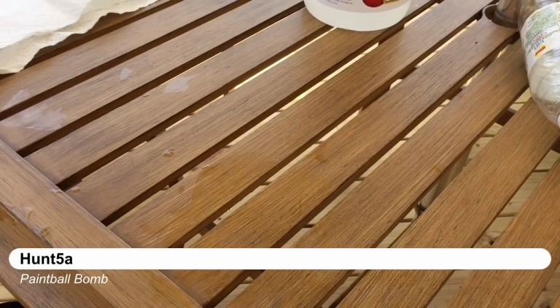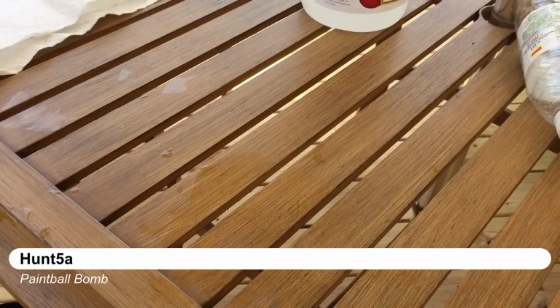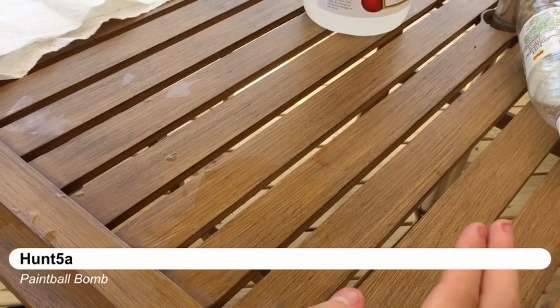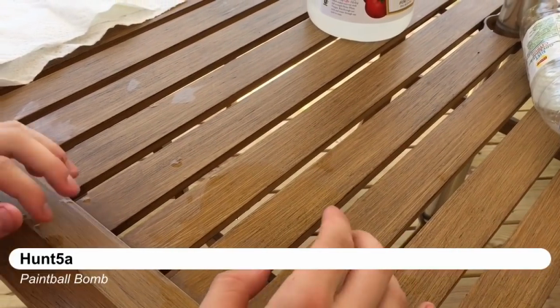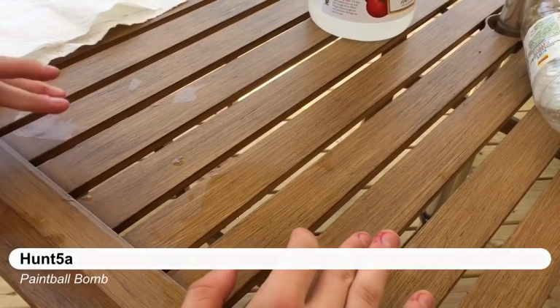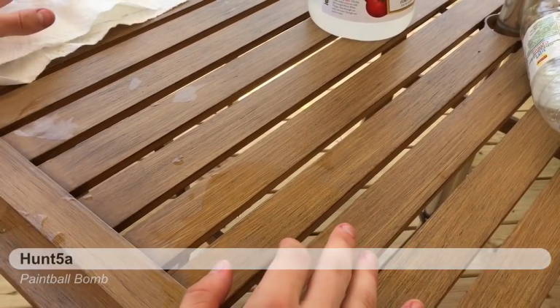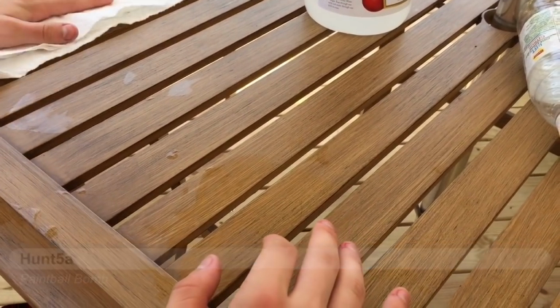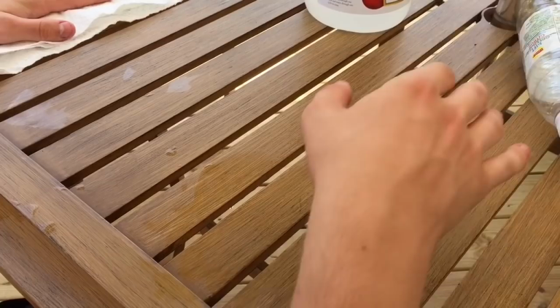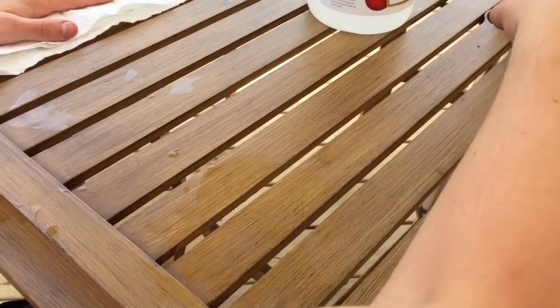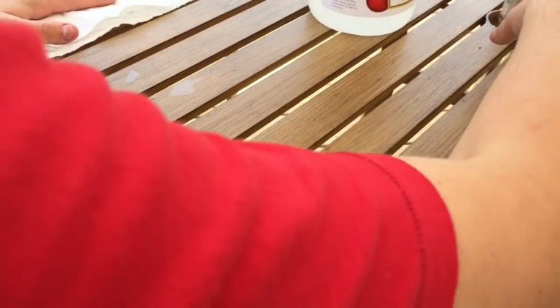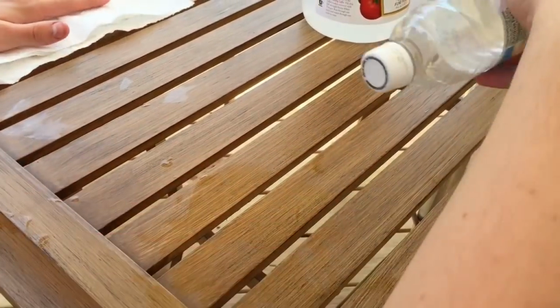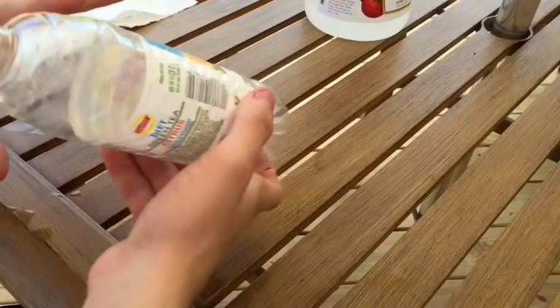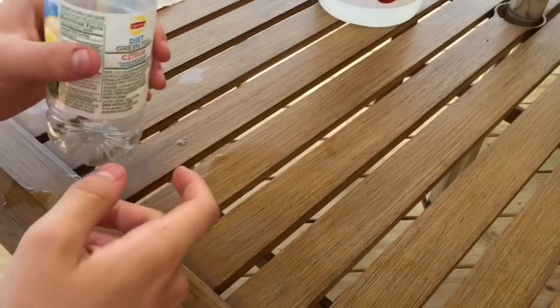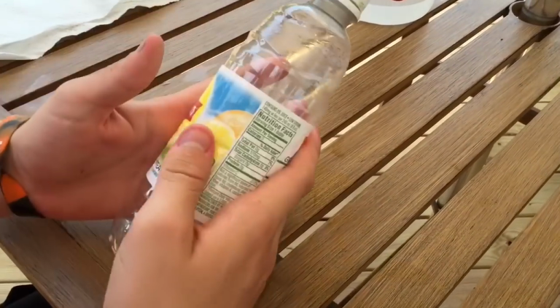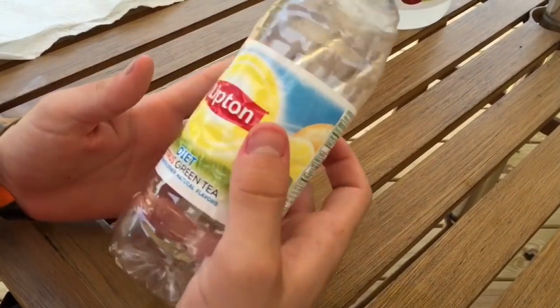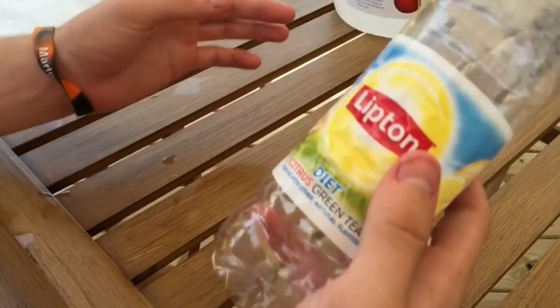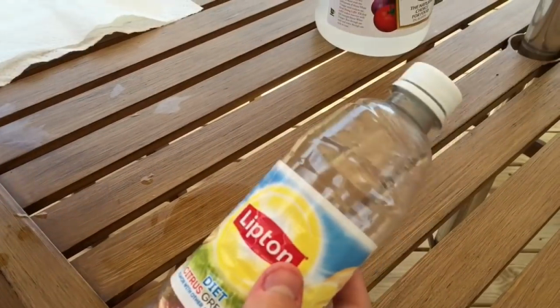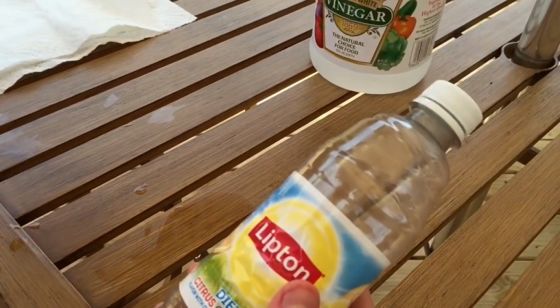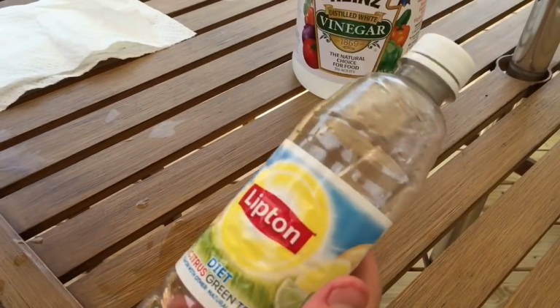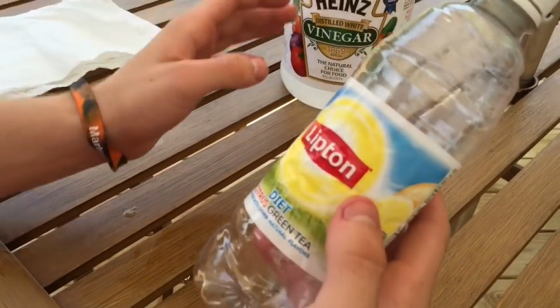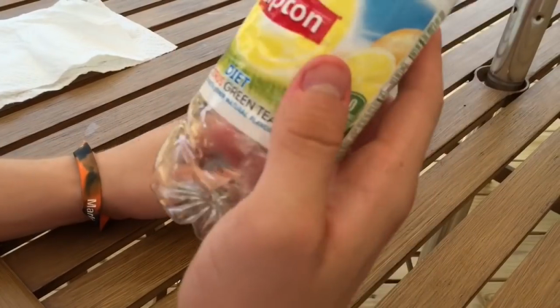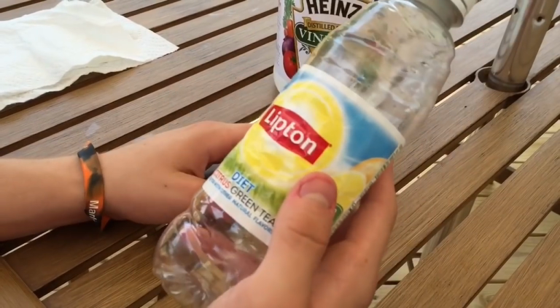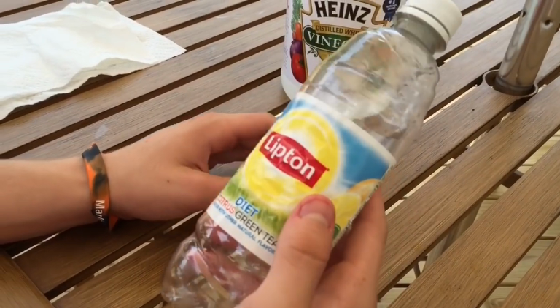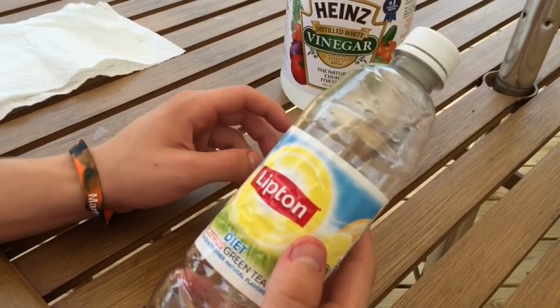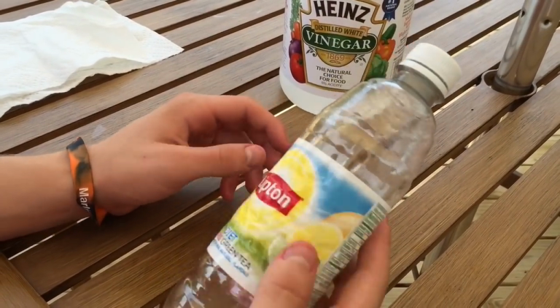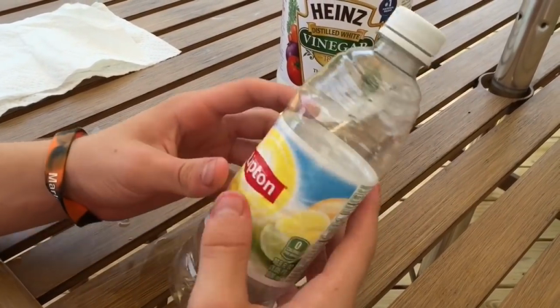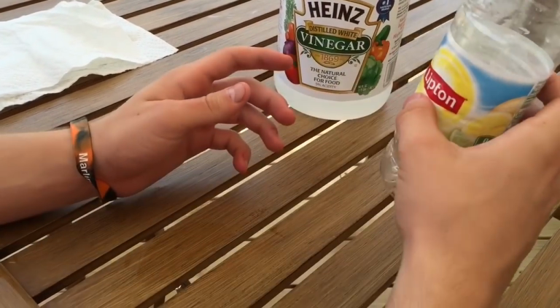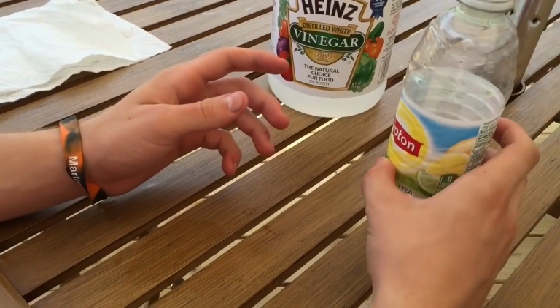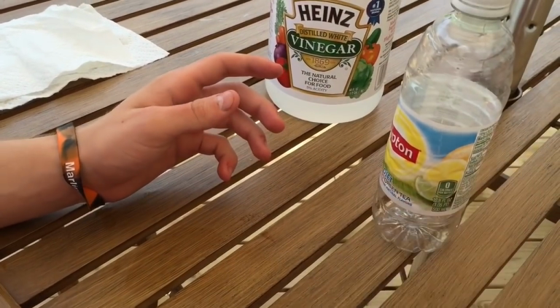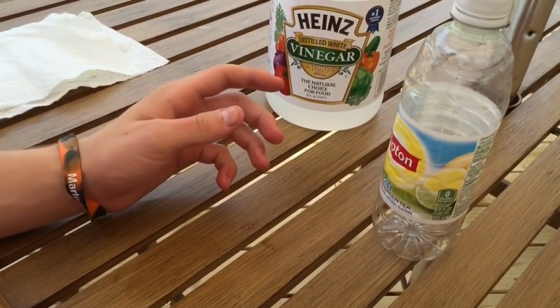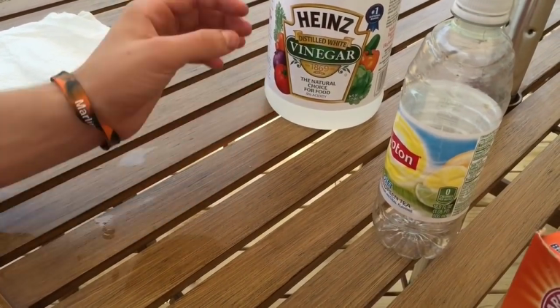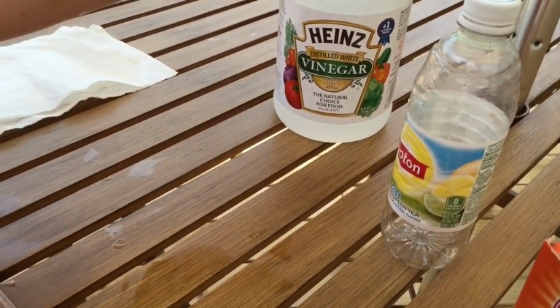Hey, it is Hunsta here, and I will be showing you how you can make a paintball explosive out of a bottle of baking soda and vinegar.